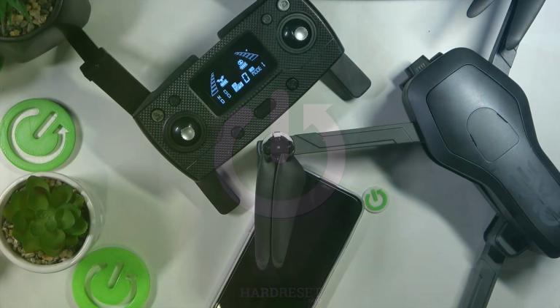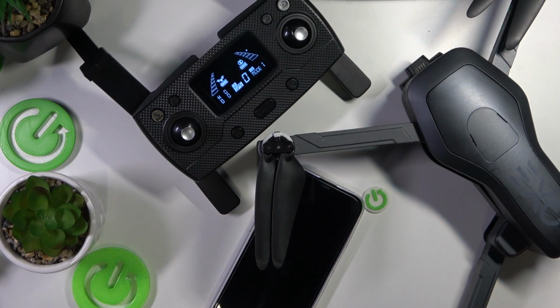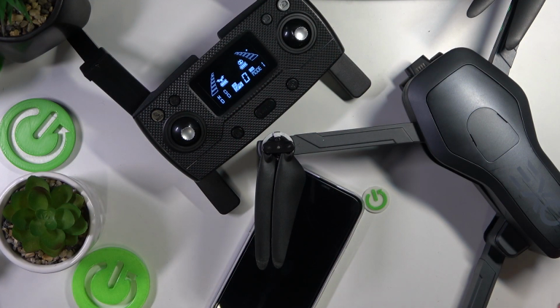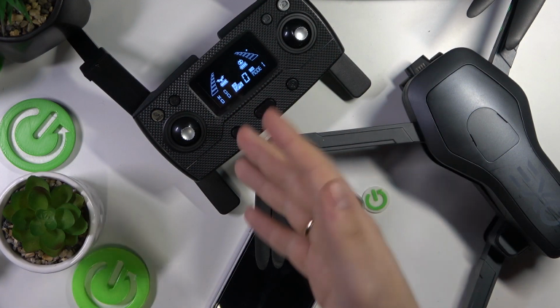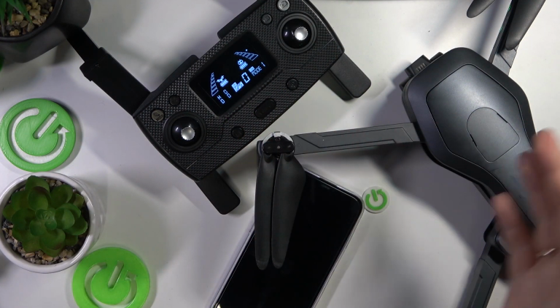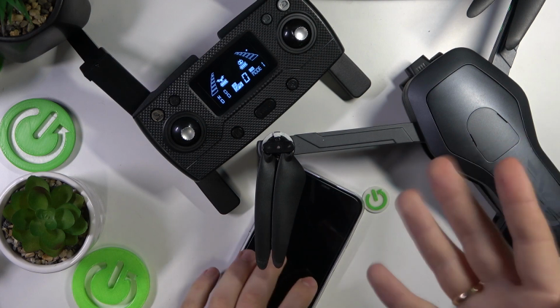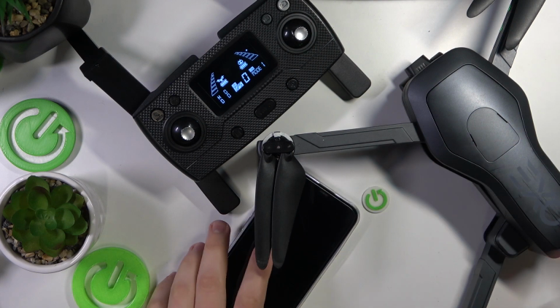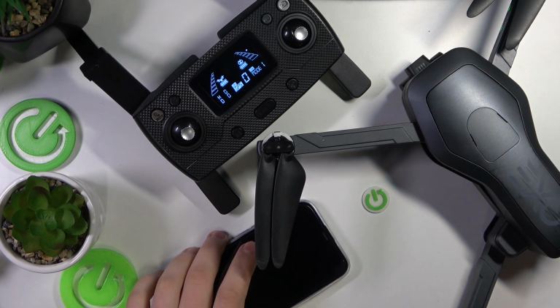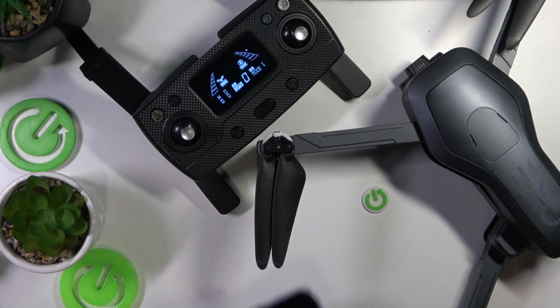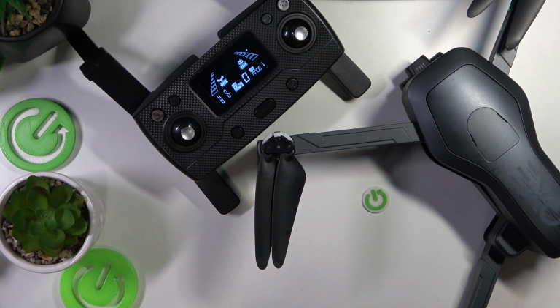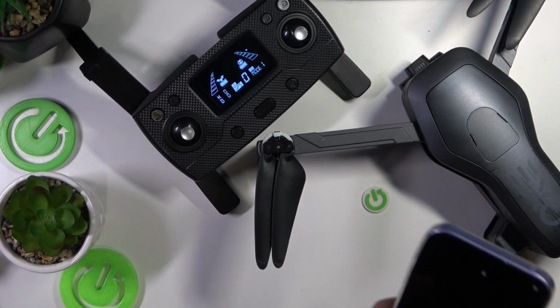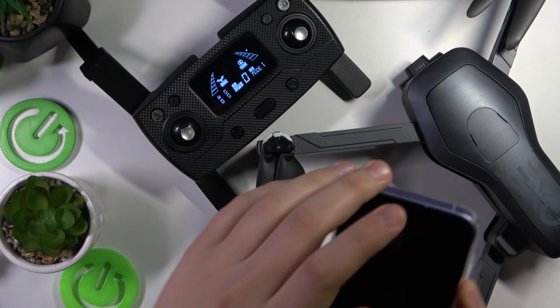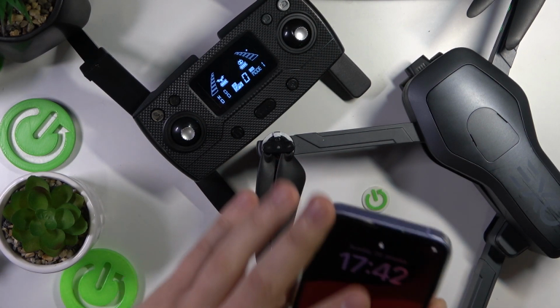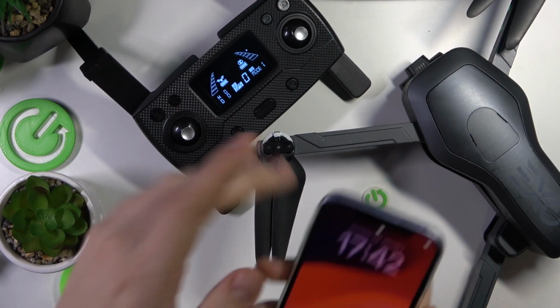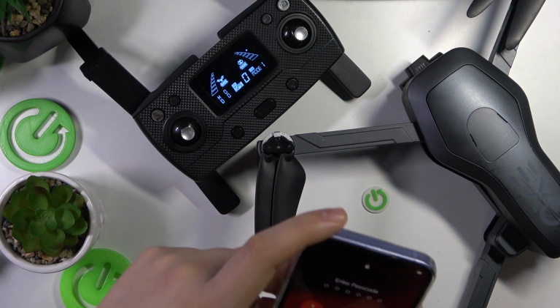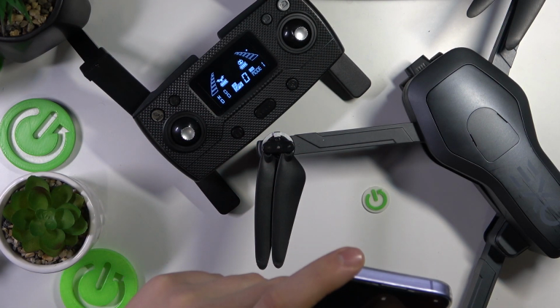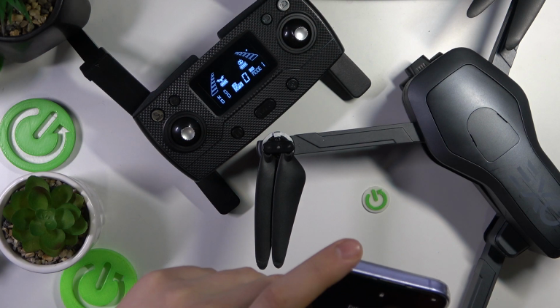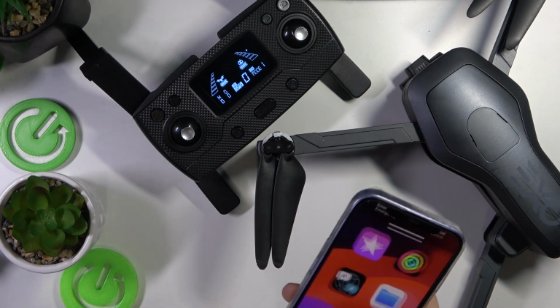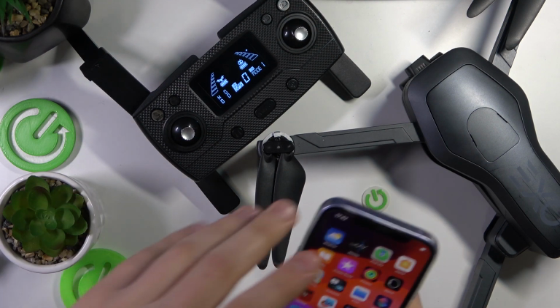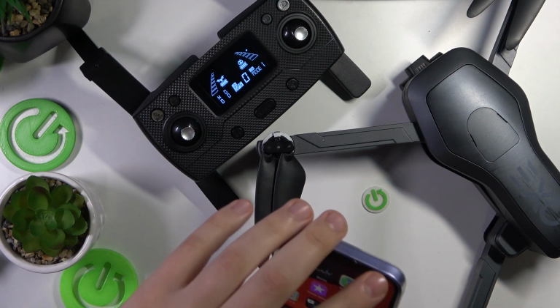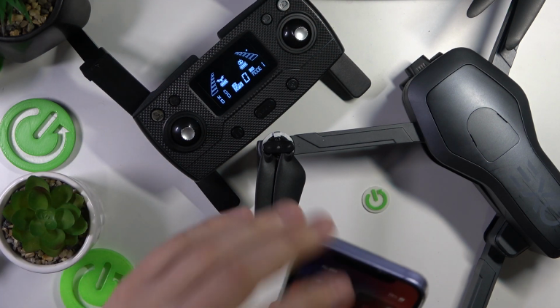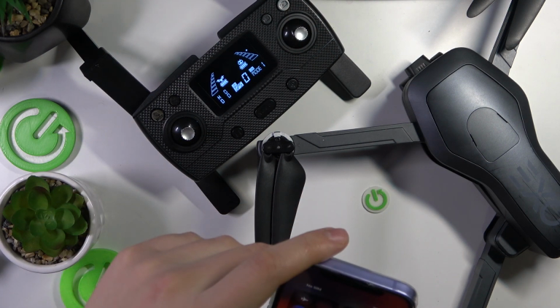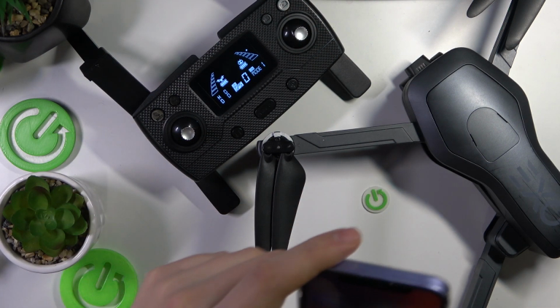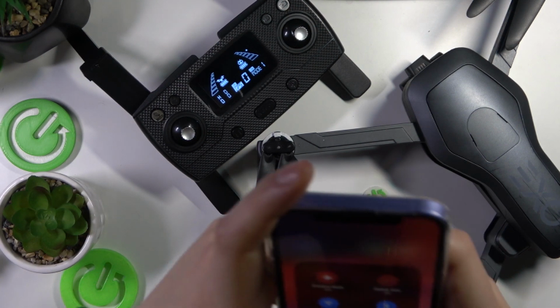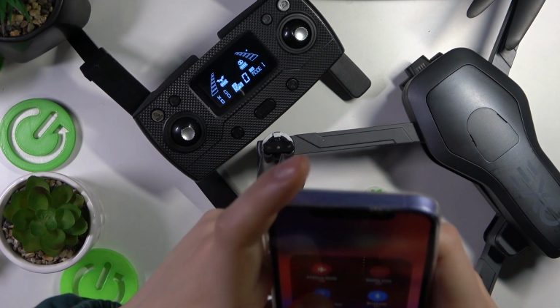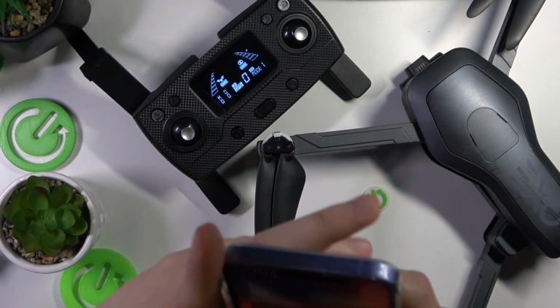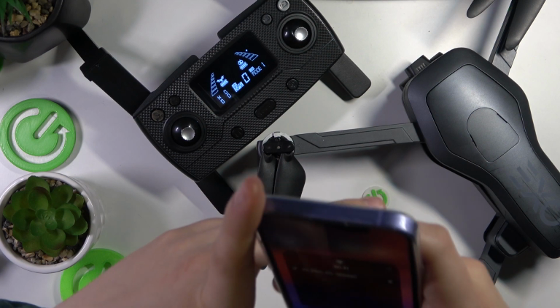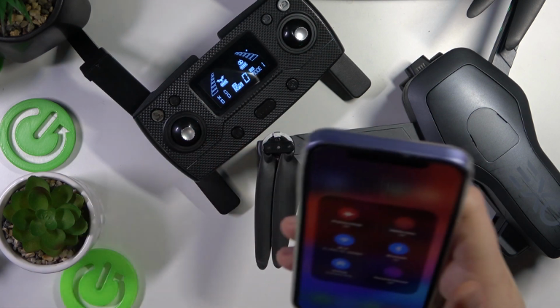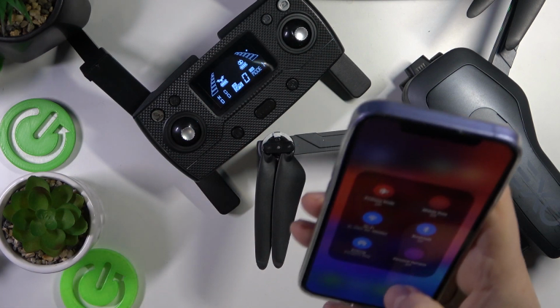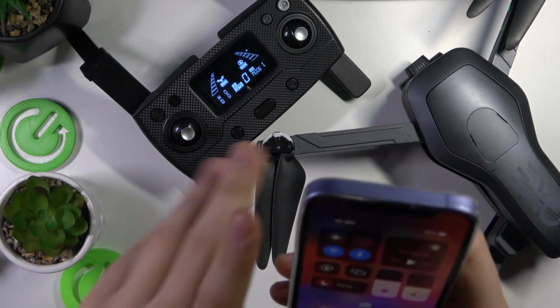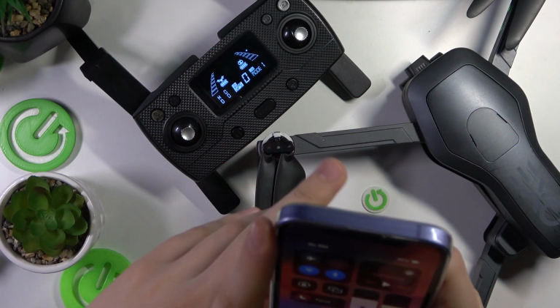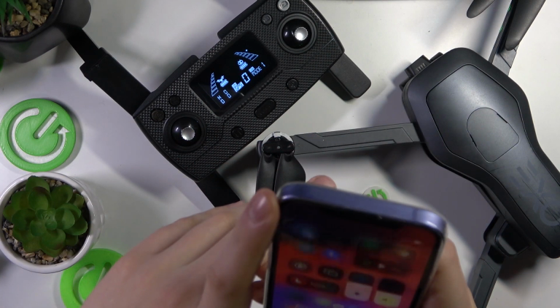To start, make sure that the RC drone and everything is switched on and connected. Connect your drone to your phone as well. We have a whole separate video about how to do that, so if you have any issues or questions regarding this stage, check the aforementioned video out.